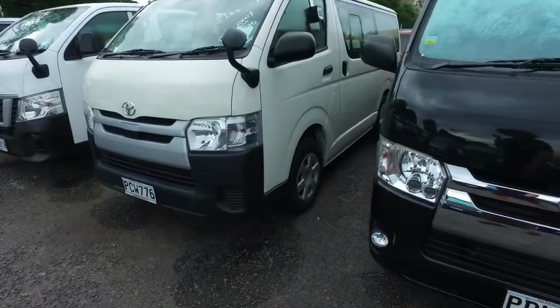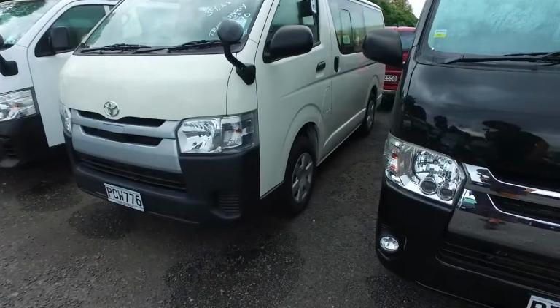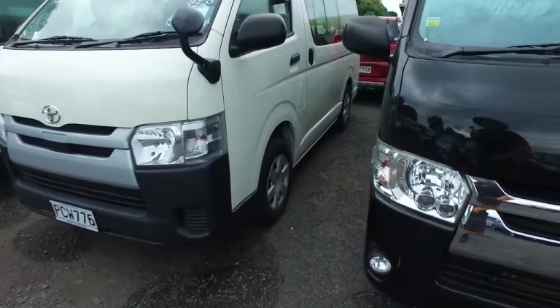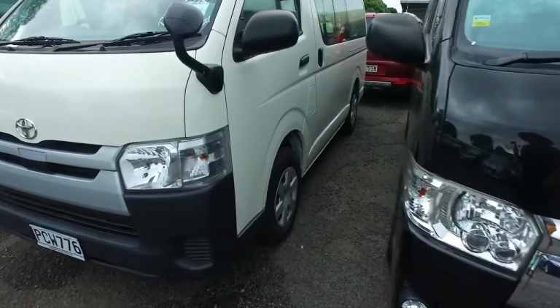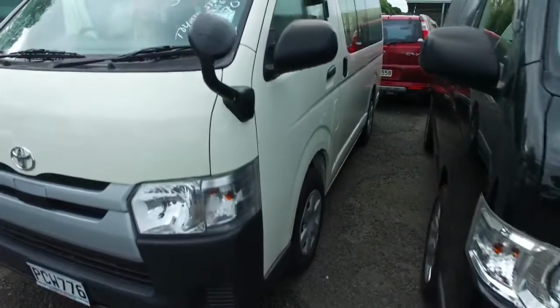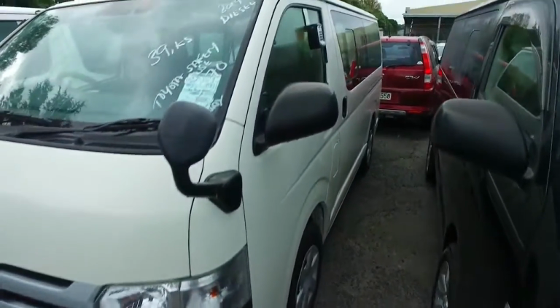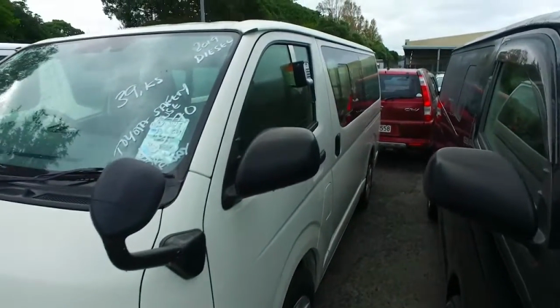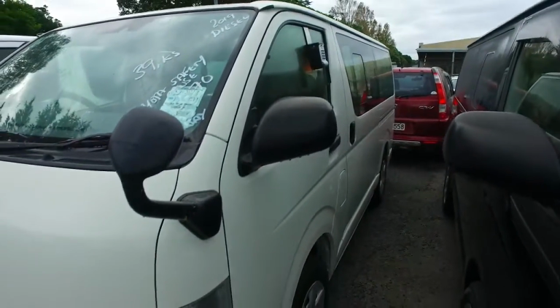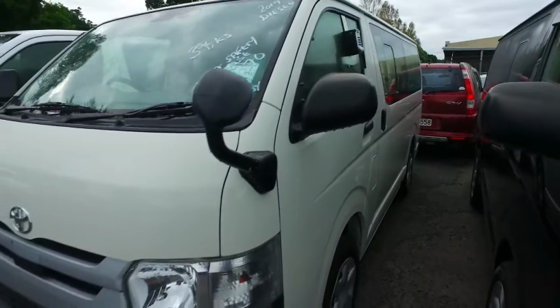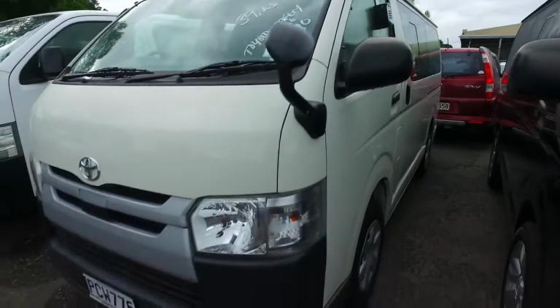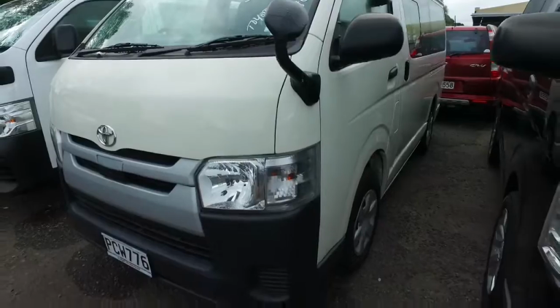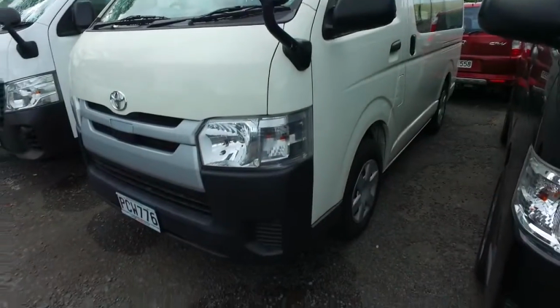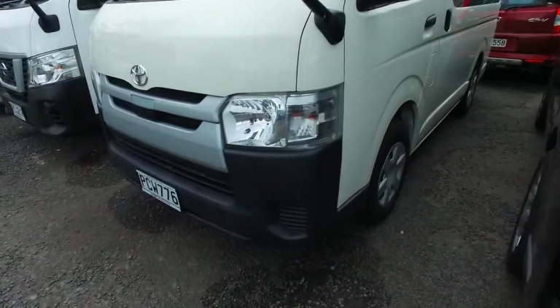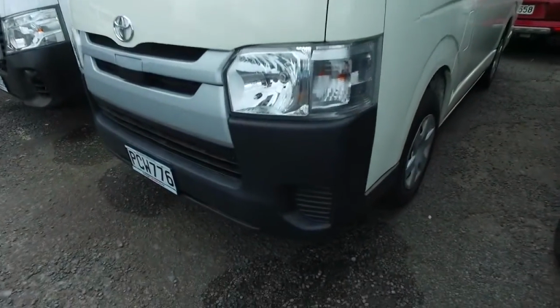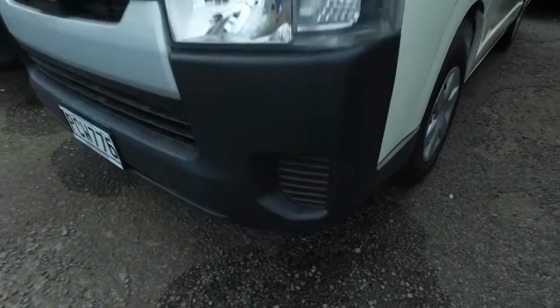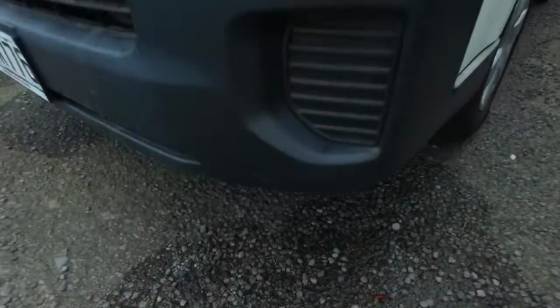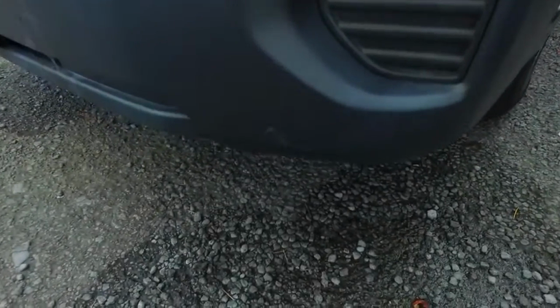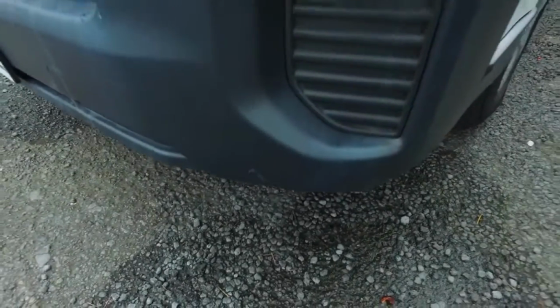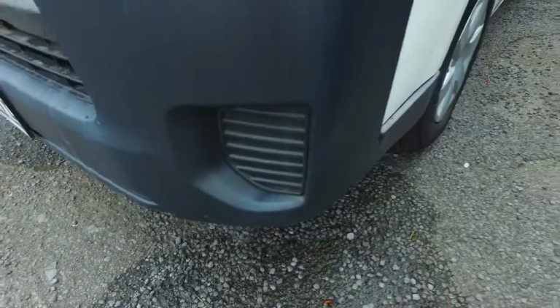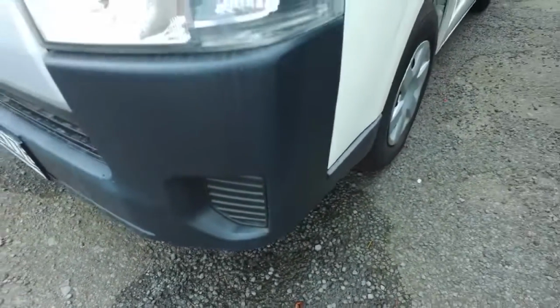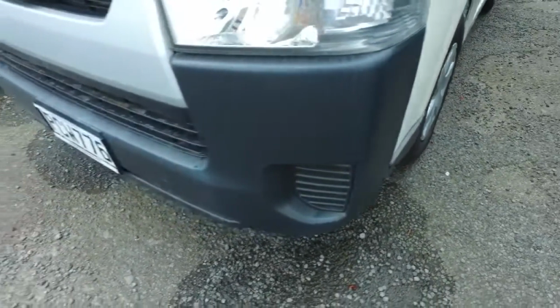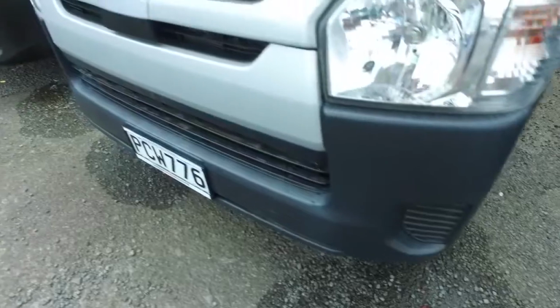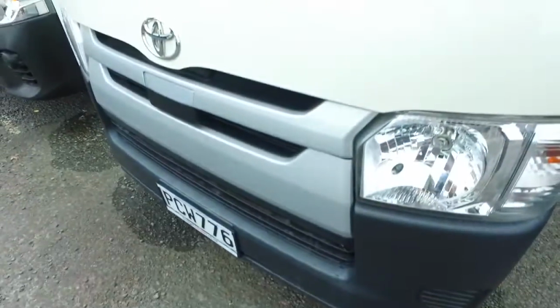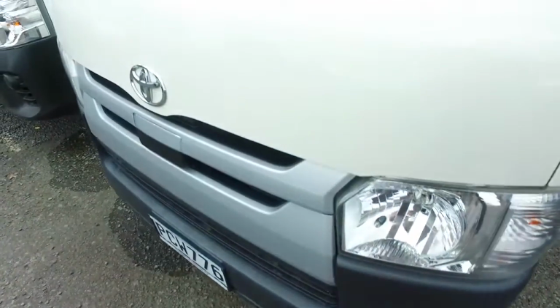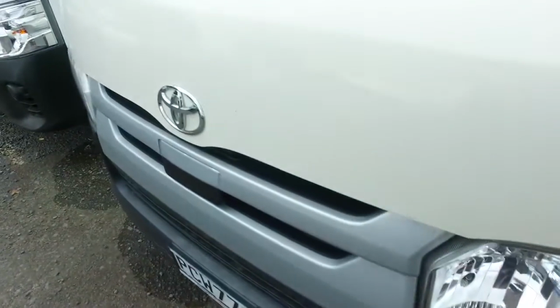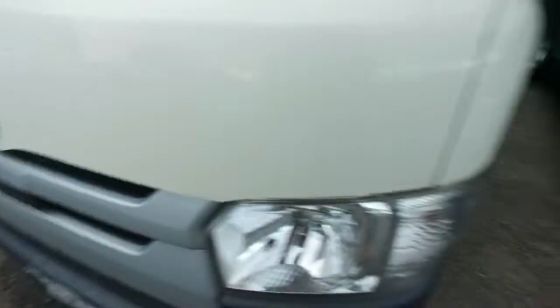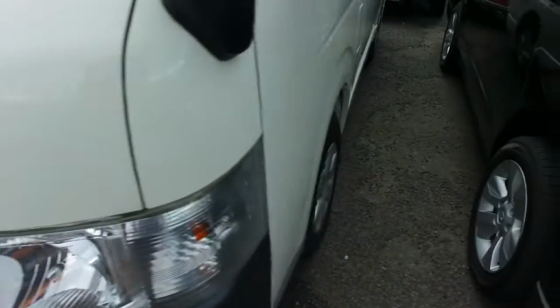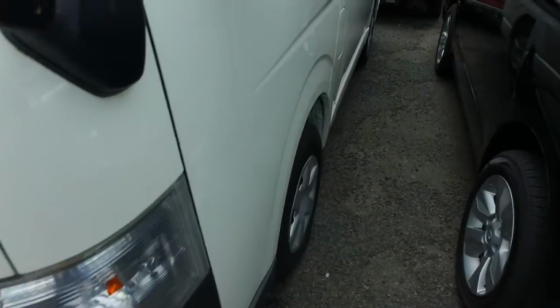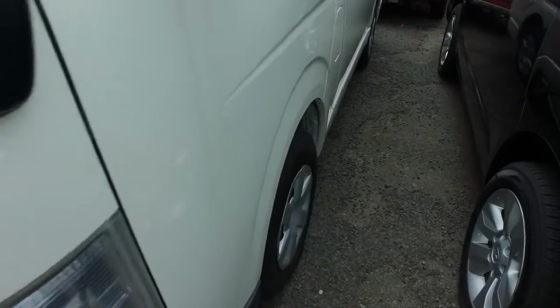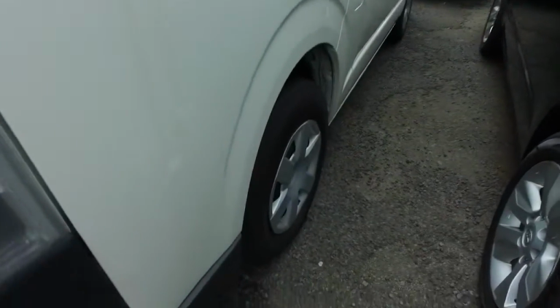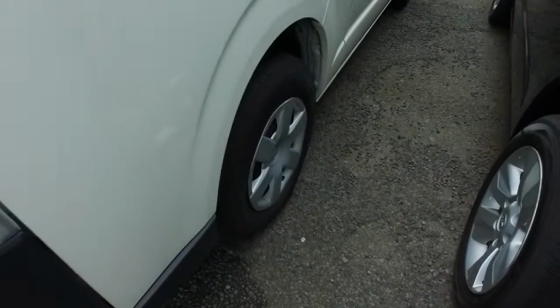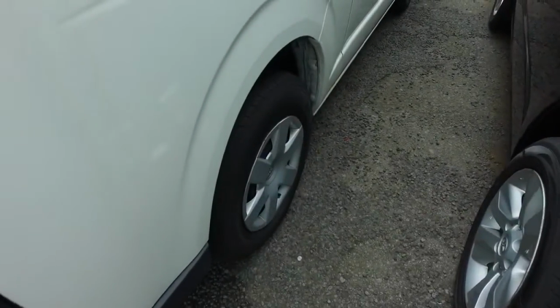It's done just shy of 40,000km, 2019 turbo diesel, chain driven, 2.8 litre engine as well. As requested, I'll do a walk-around for you to show you all the little nooks and crannies and any bad points I can see on the vehicle.